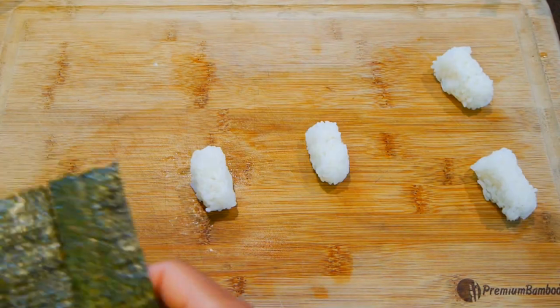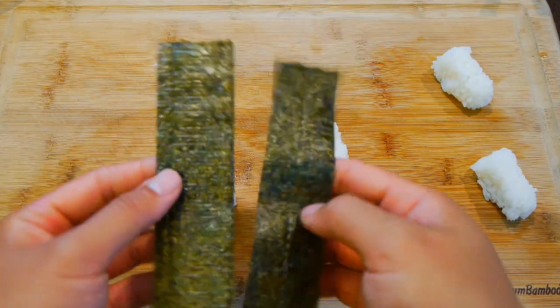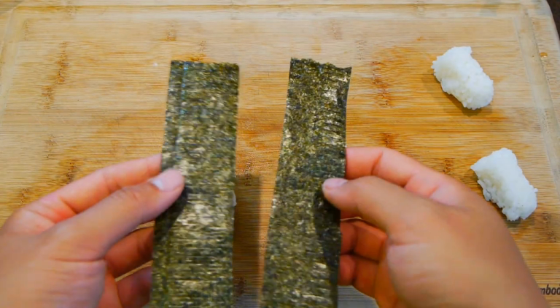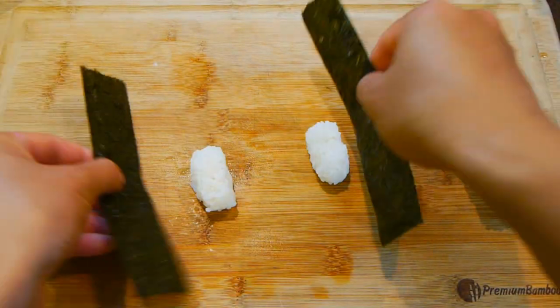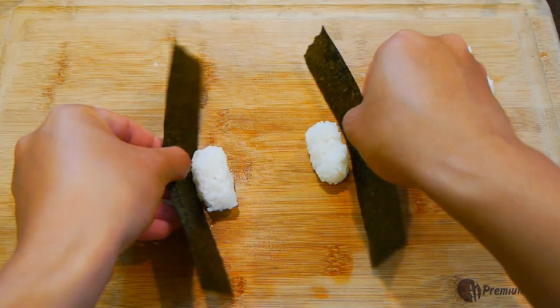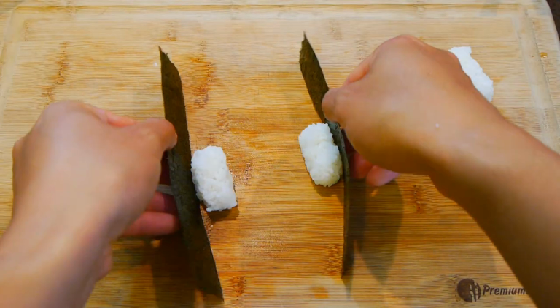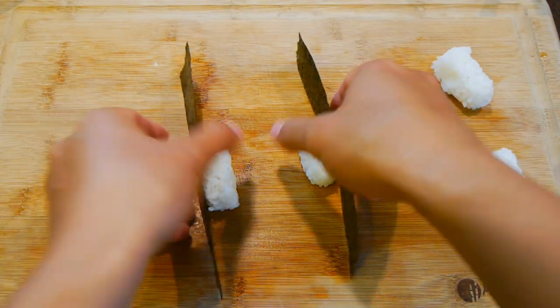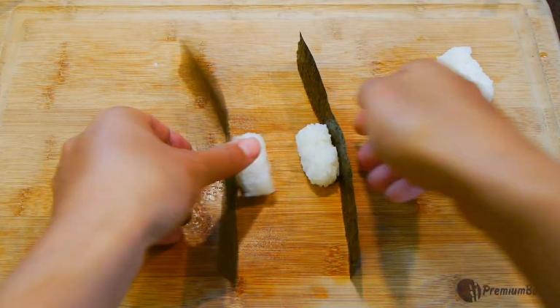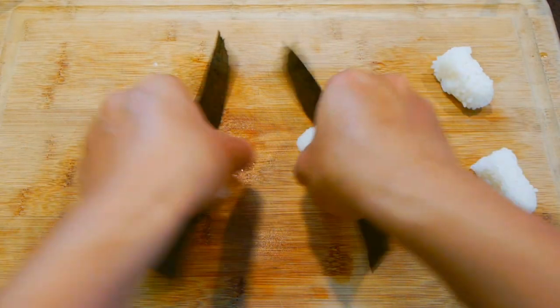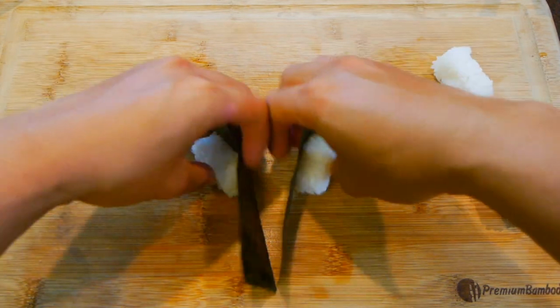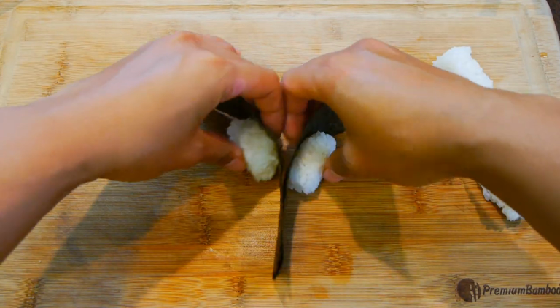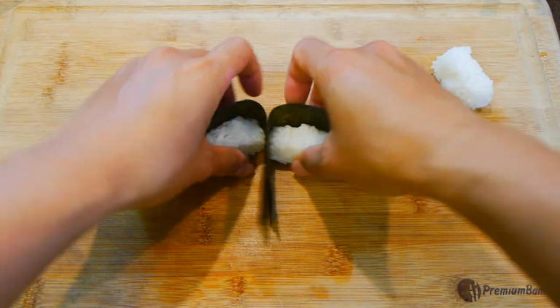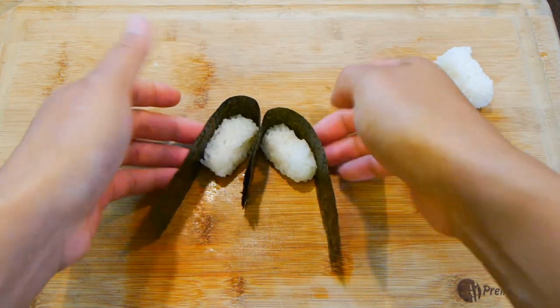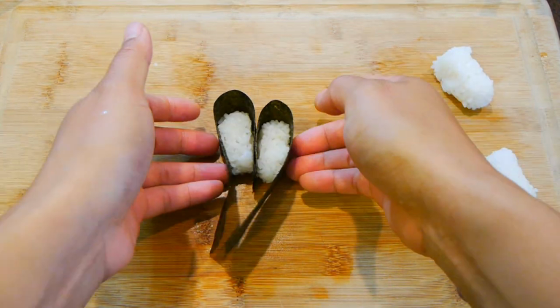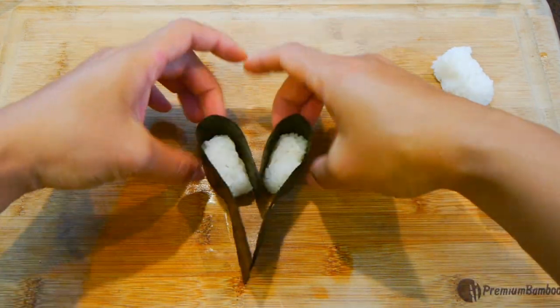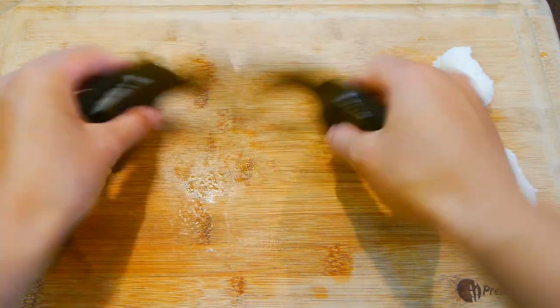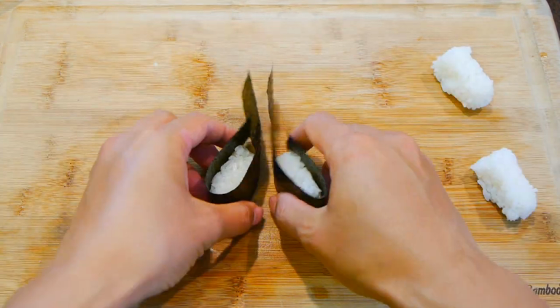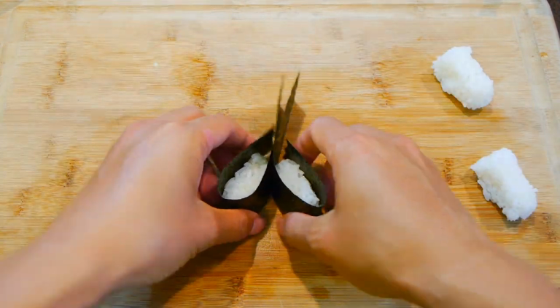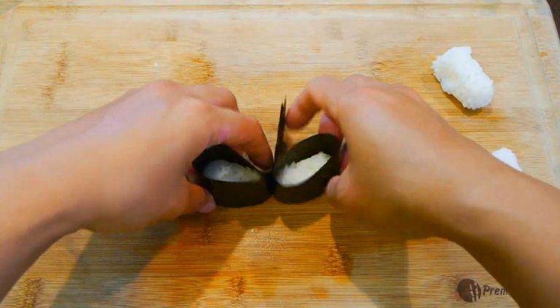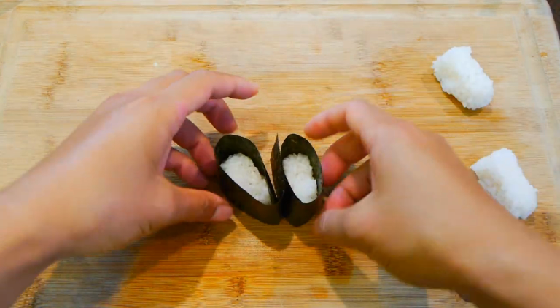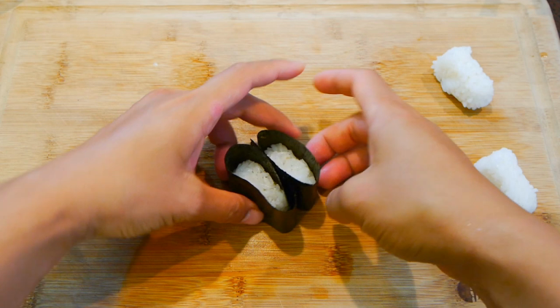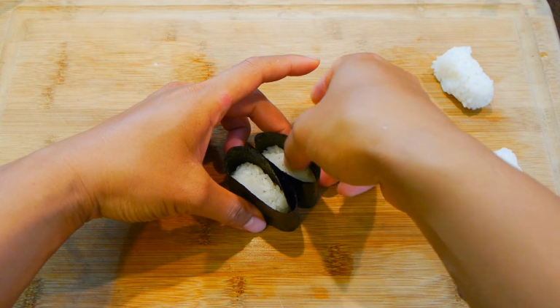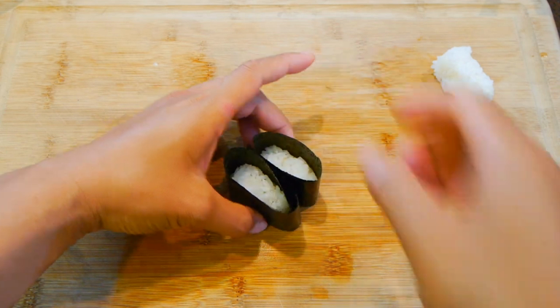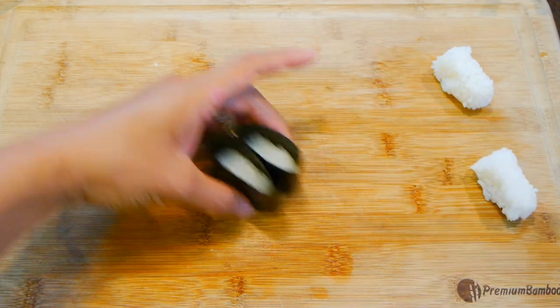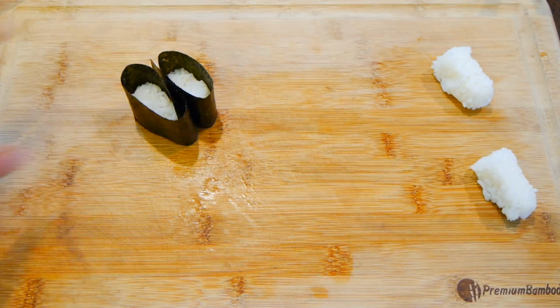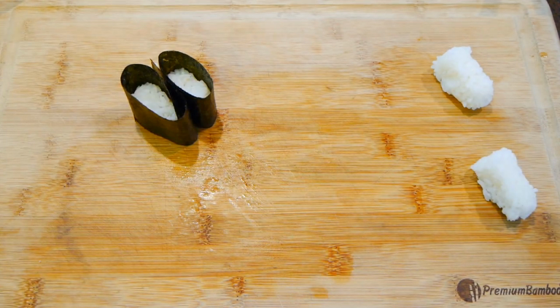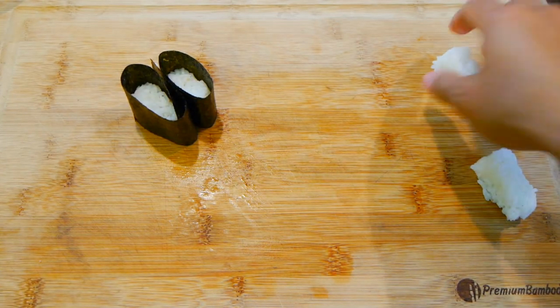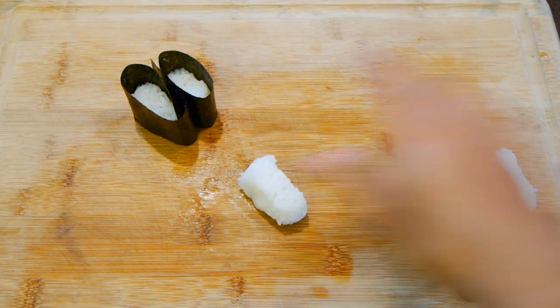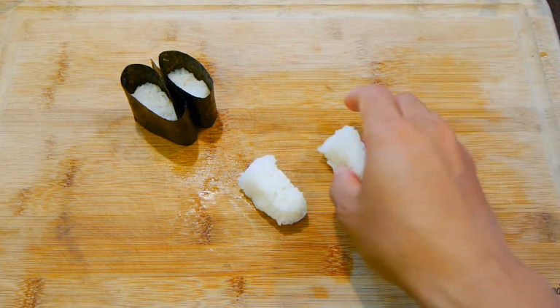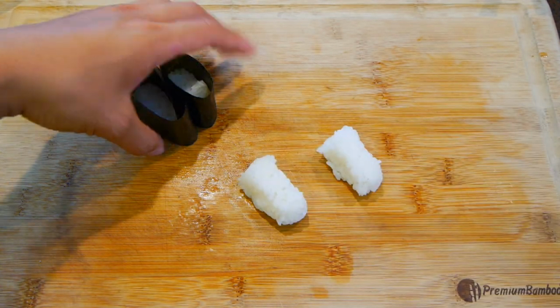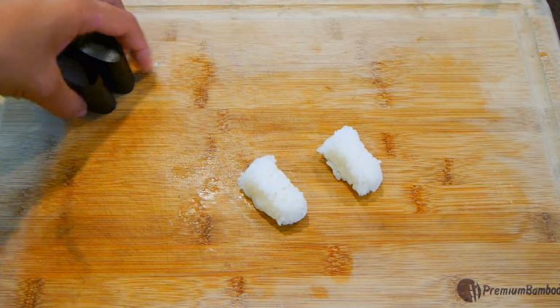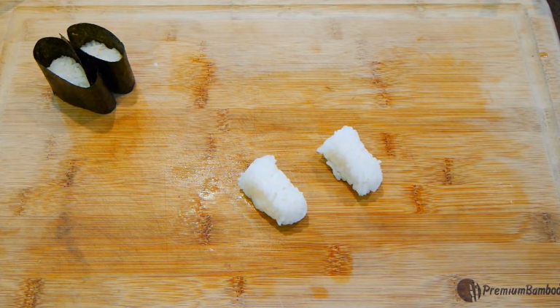The style of sushi I'm making is called Gunkan sushi, which is just sushi rice and nori wrapped into a cup. The quickest way to make this is to make two at the same time. And if you want a better presentation, make sure the shiny side of the nori is on the outside.